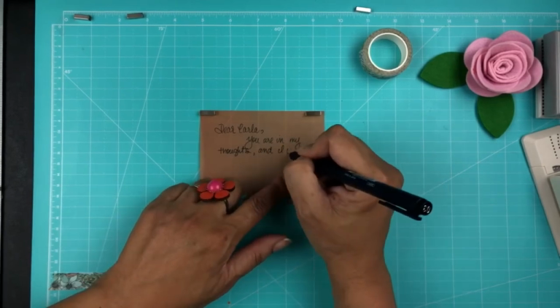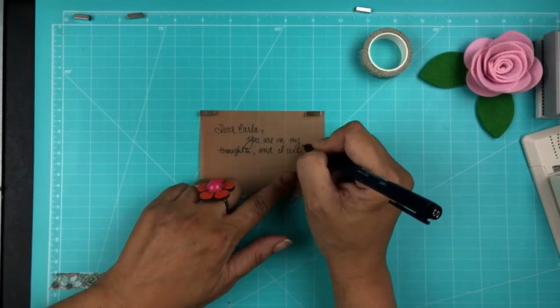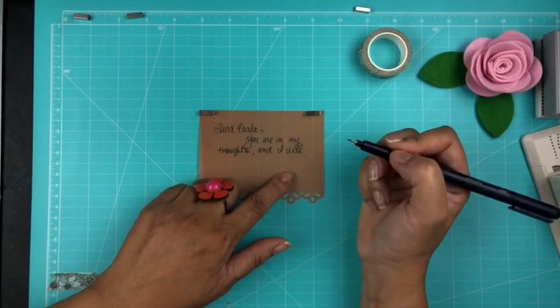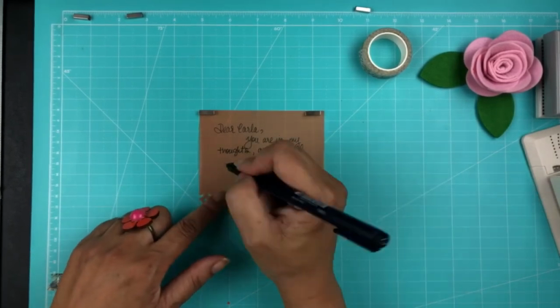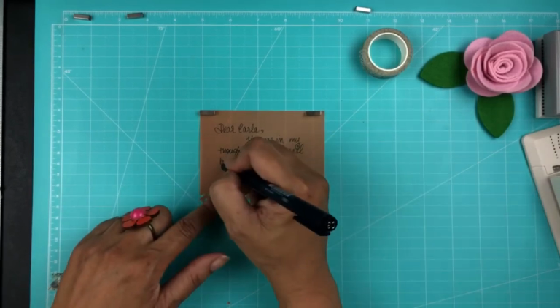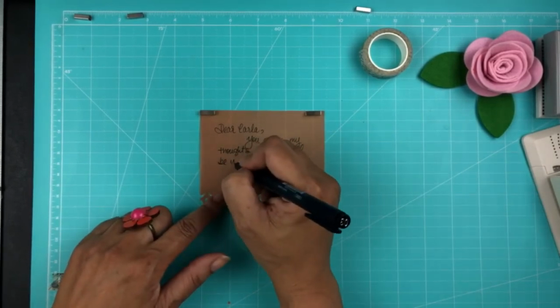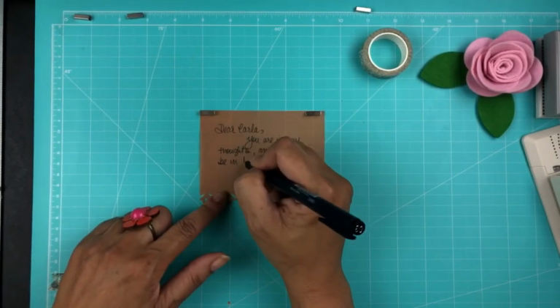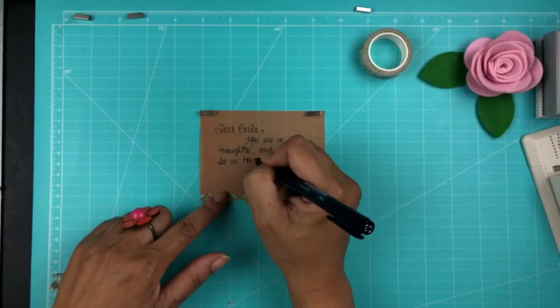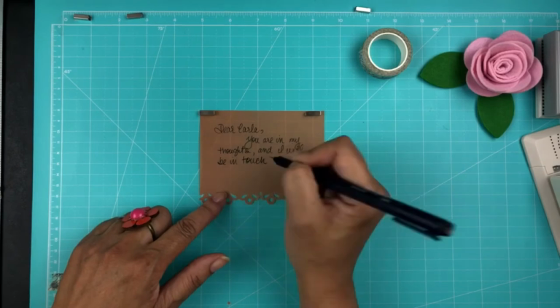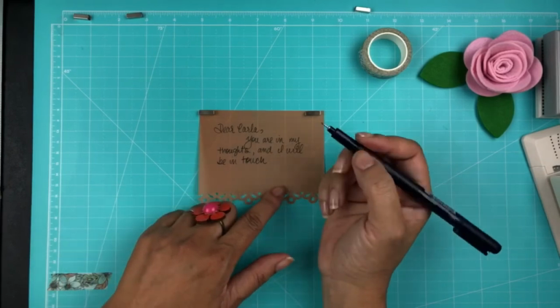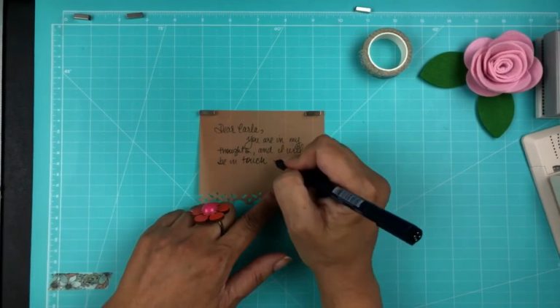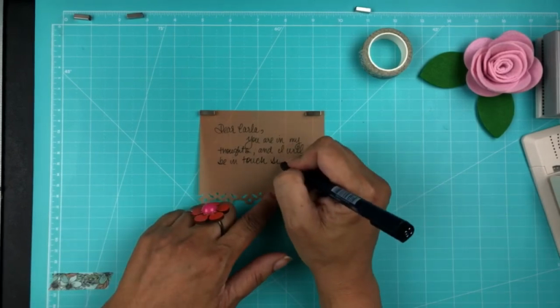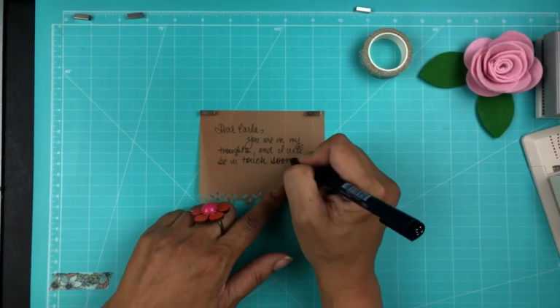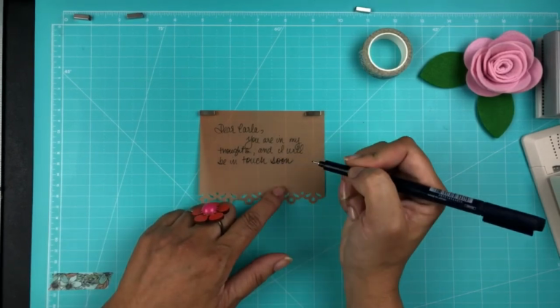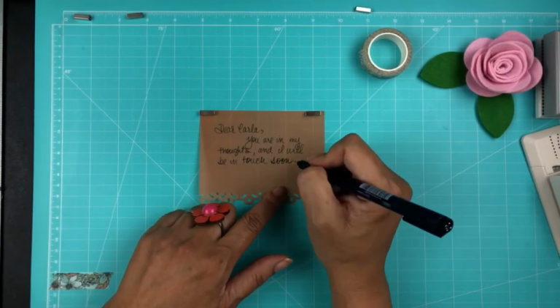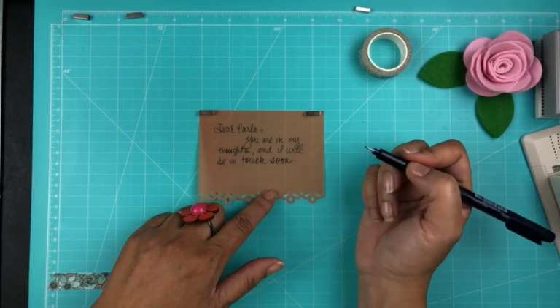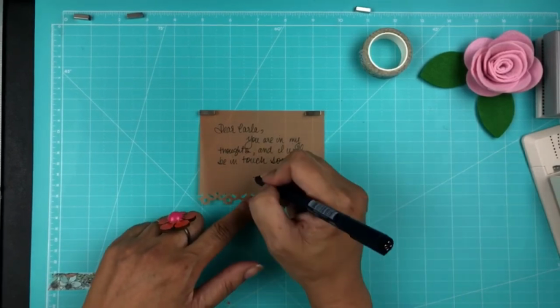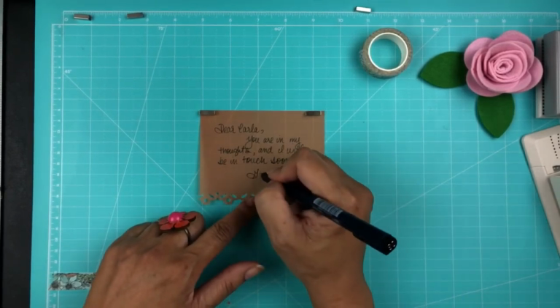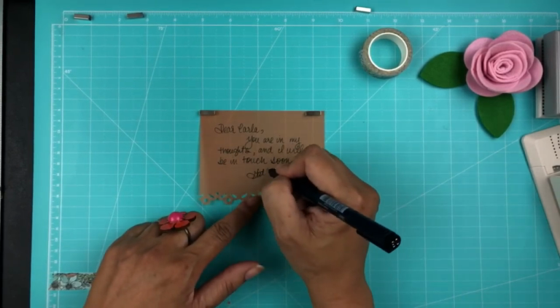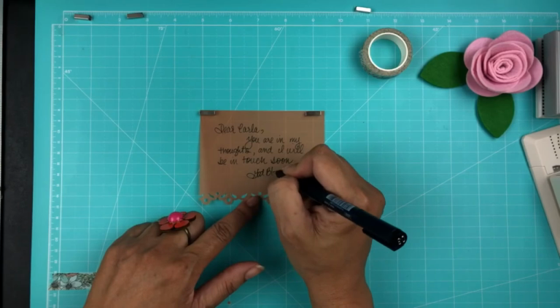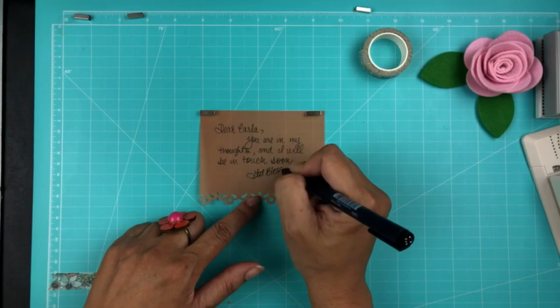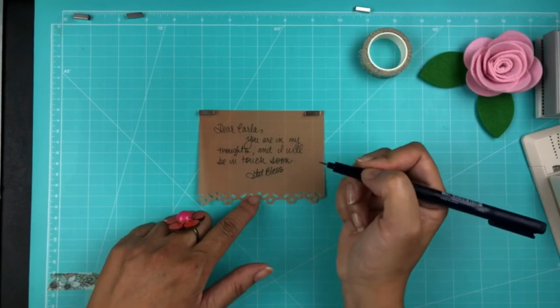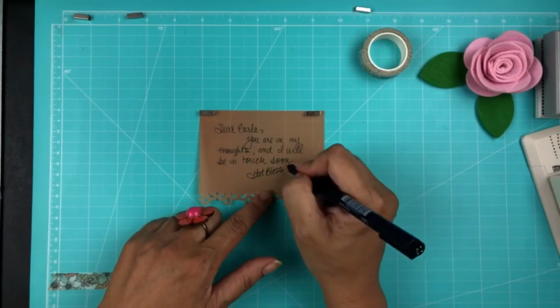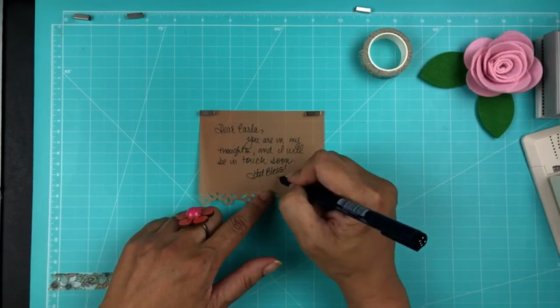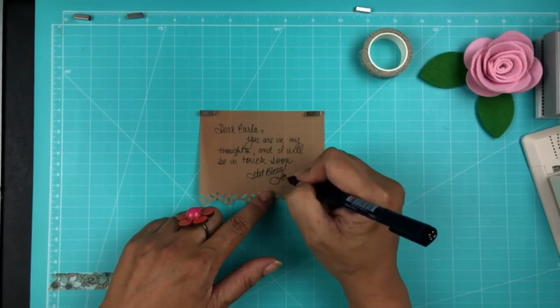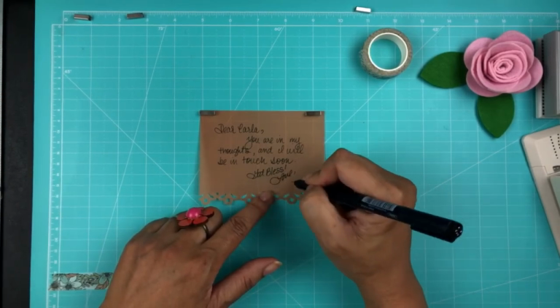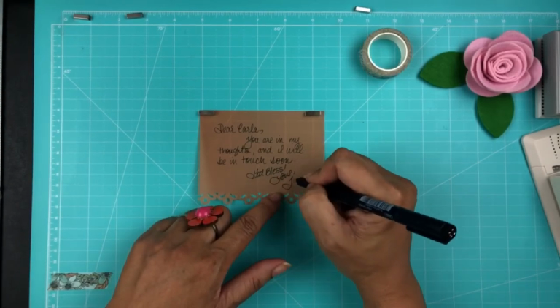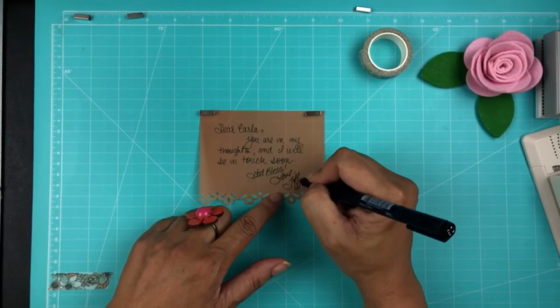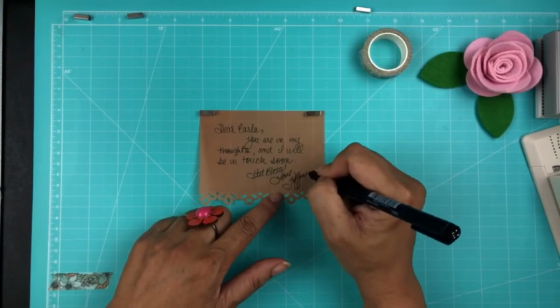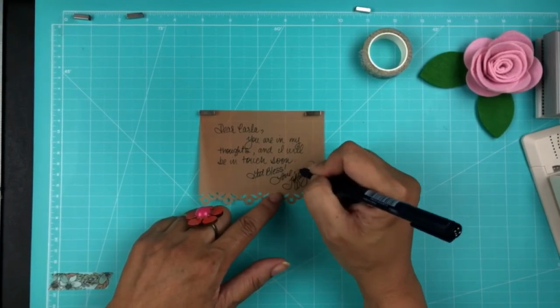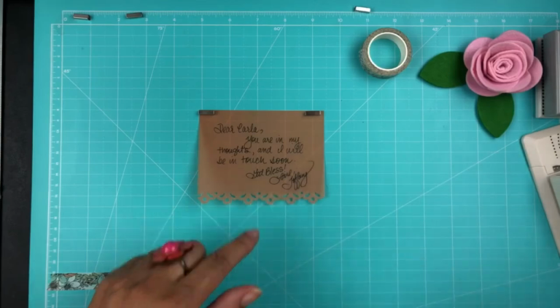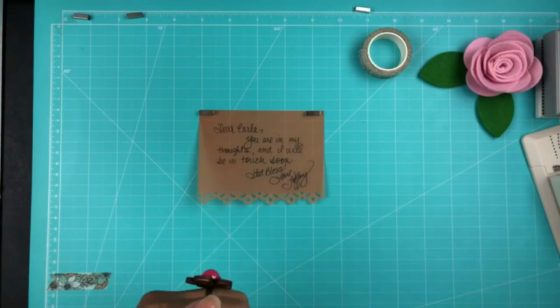I'm not totally psyched about my handwriting here. I've had a few cups of coffee, and when I do that my hands aren't as smooth. But hey, it's the thought that counts.